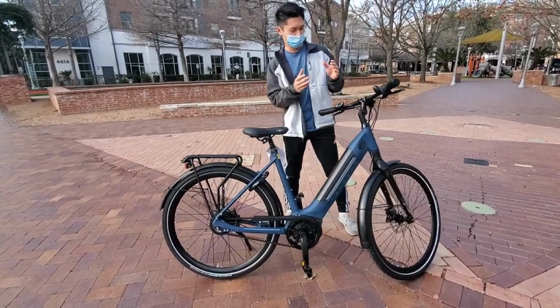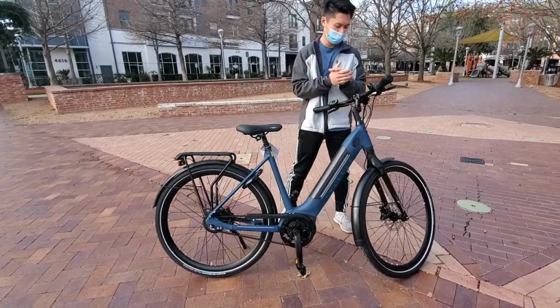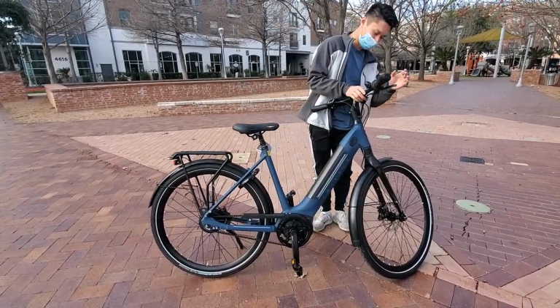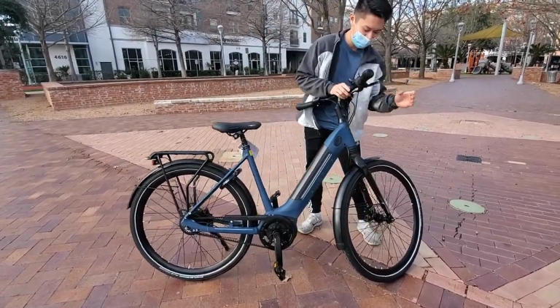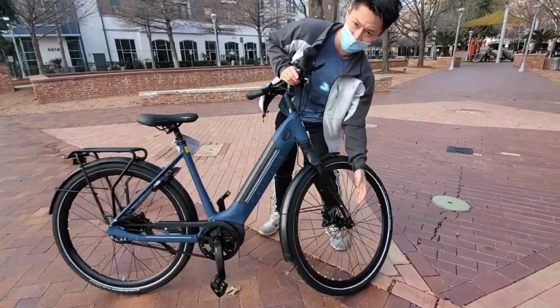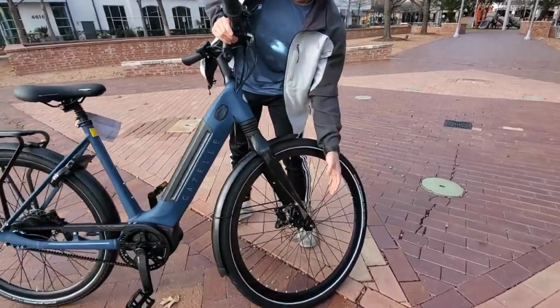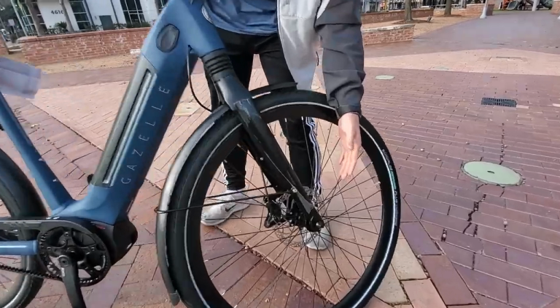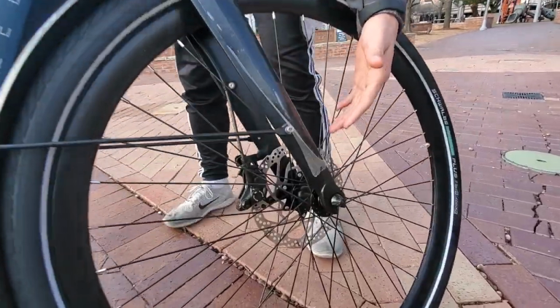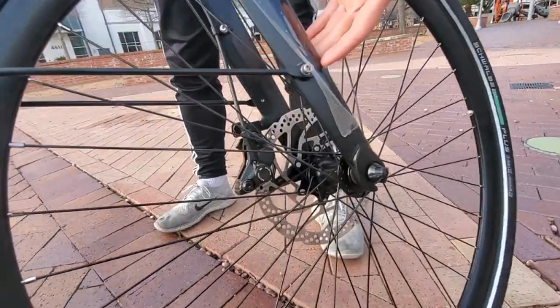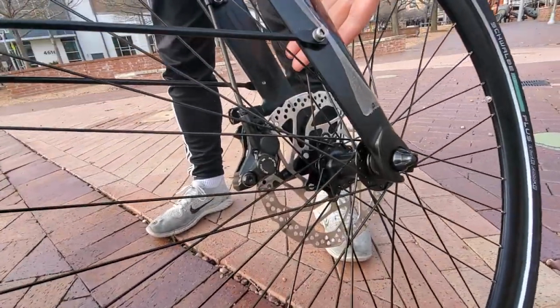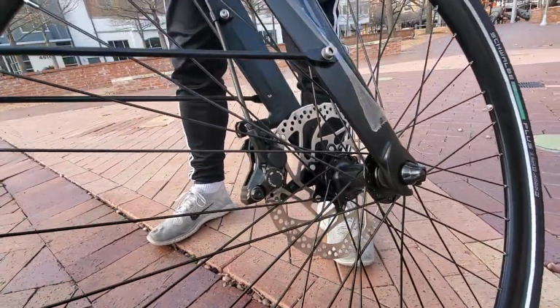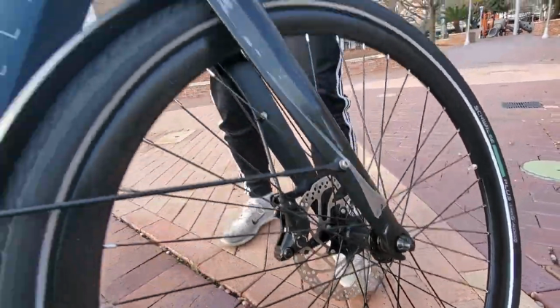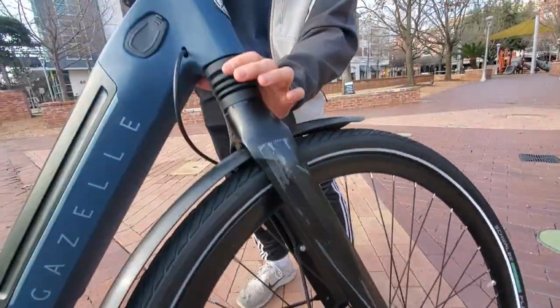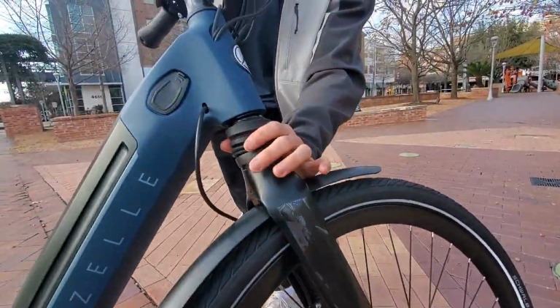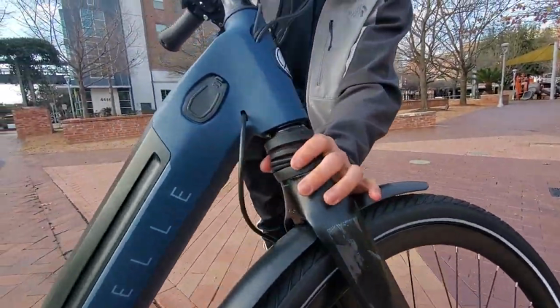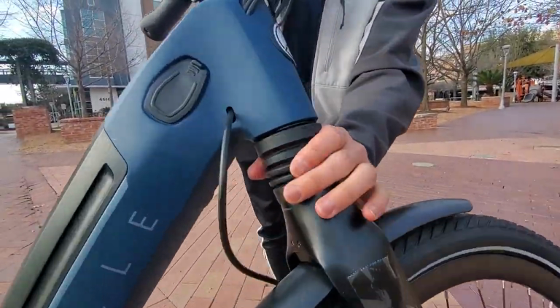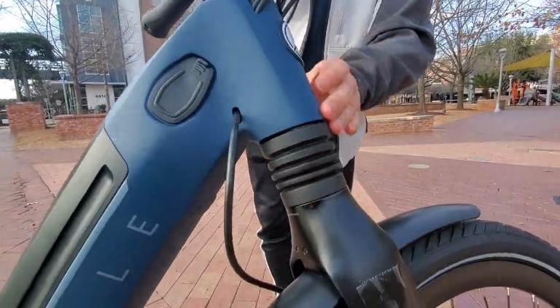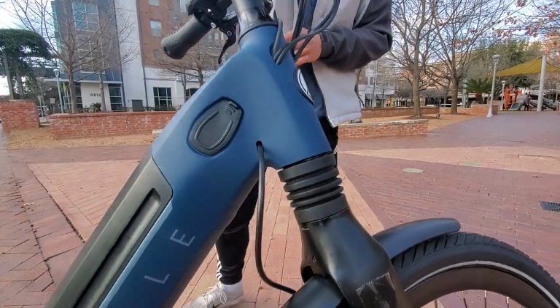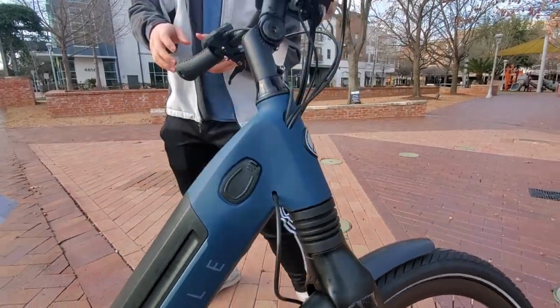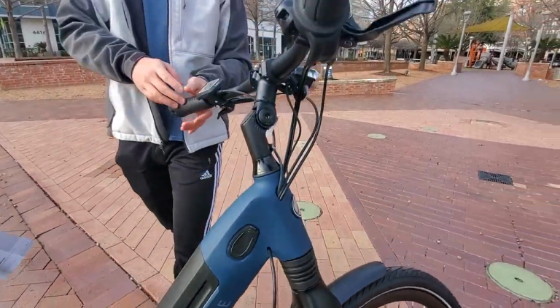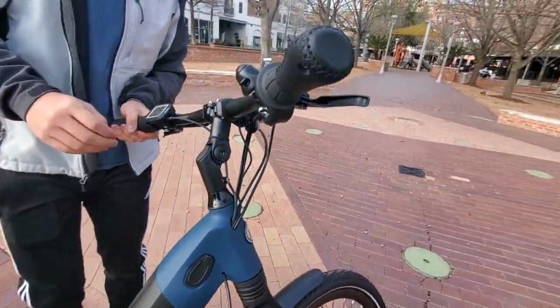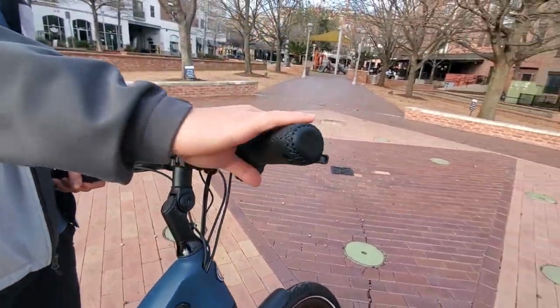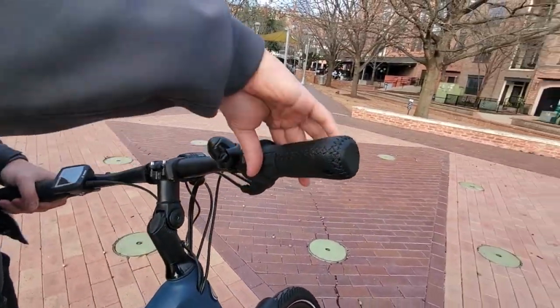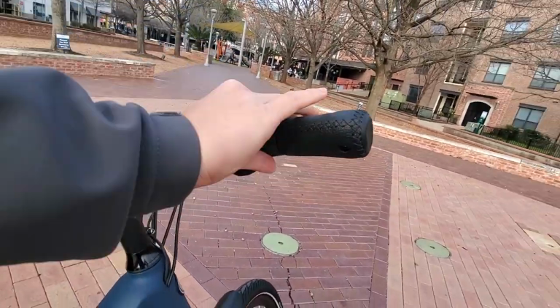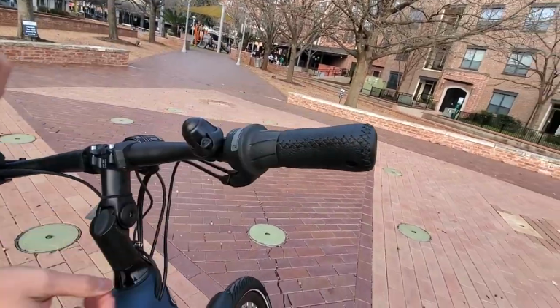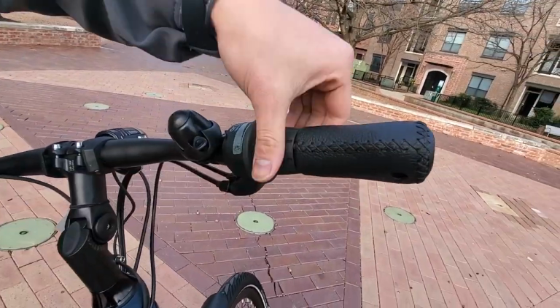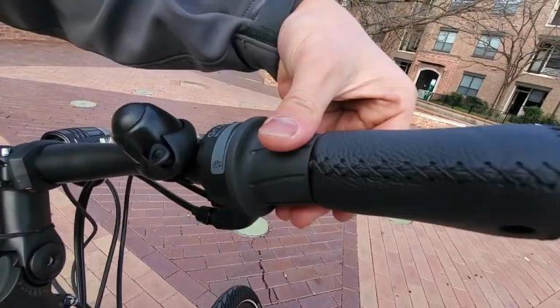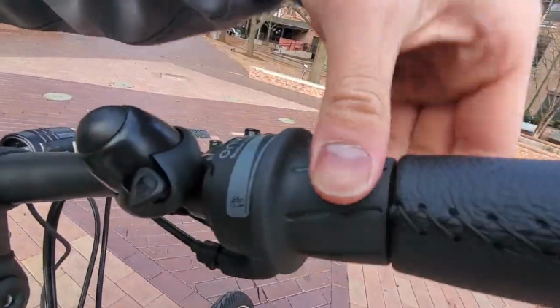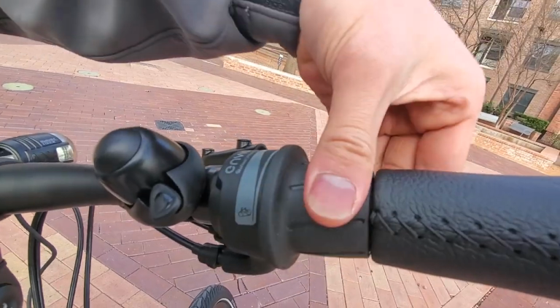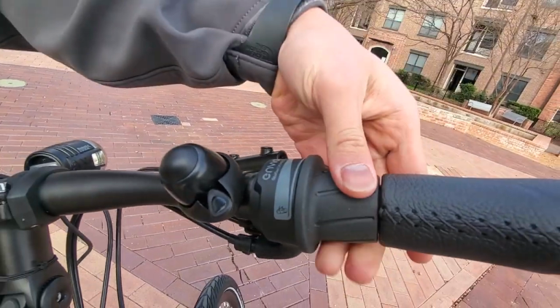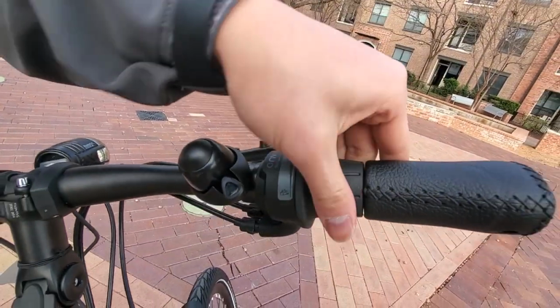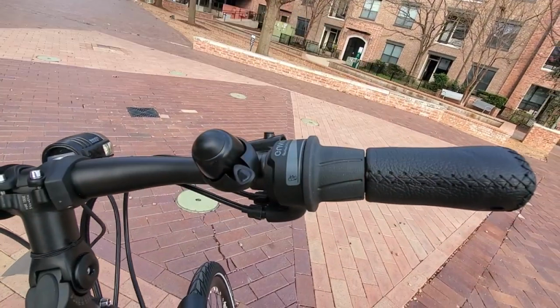To start off, we have the Shimano hydraulic disc brakes right here. We have the front suspension which is adjustable. We have the Onviolo shifter here for precise personalized pedaling performance.